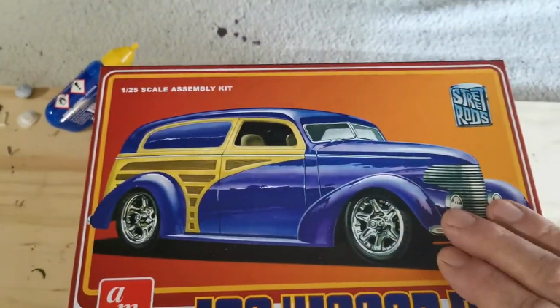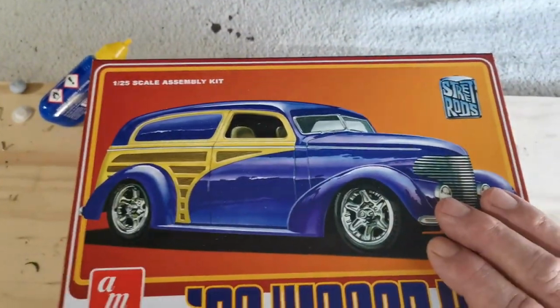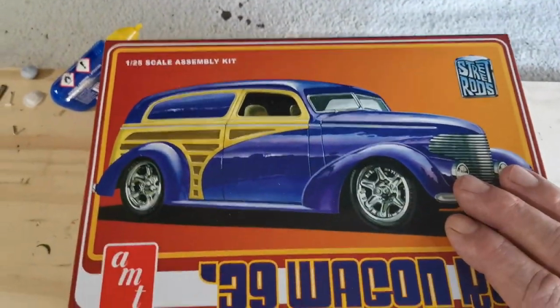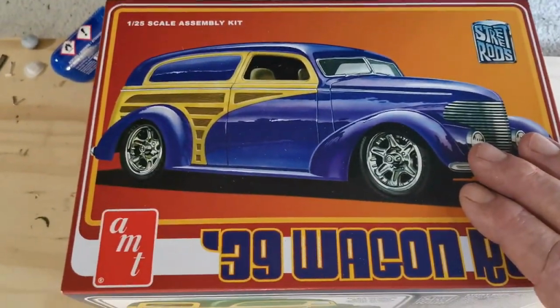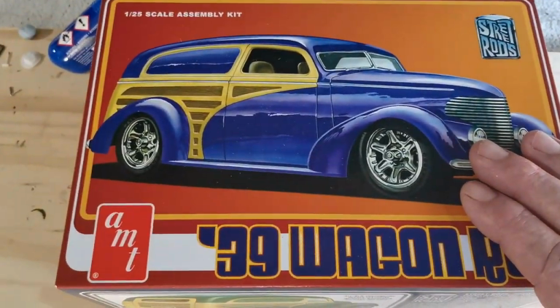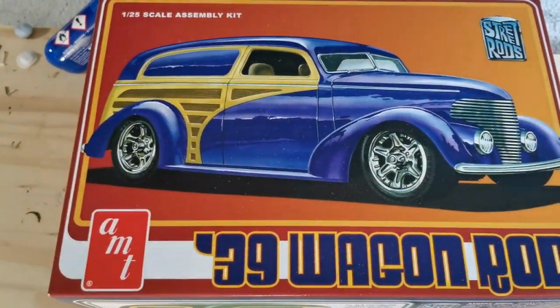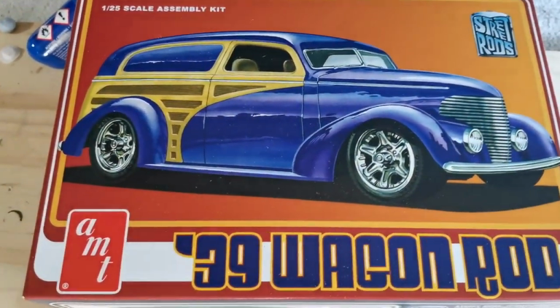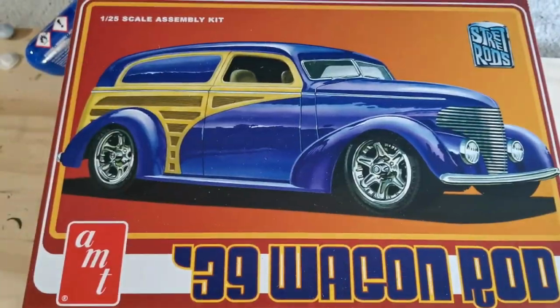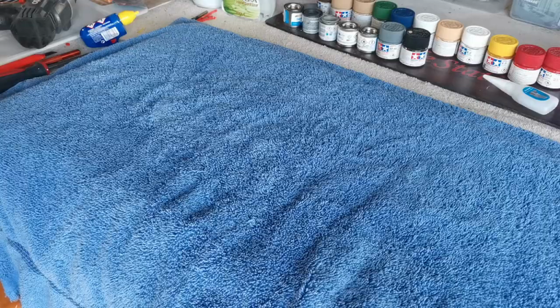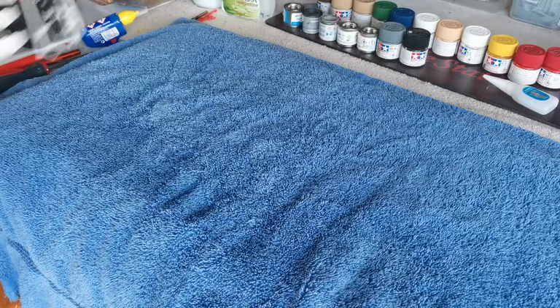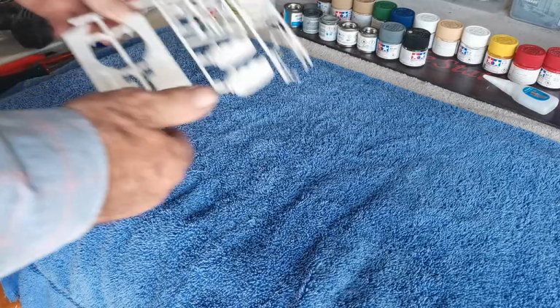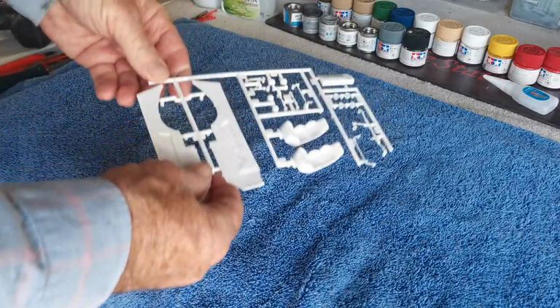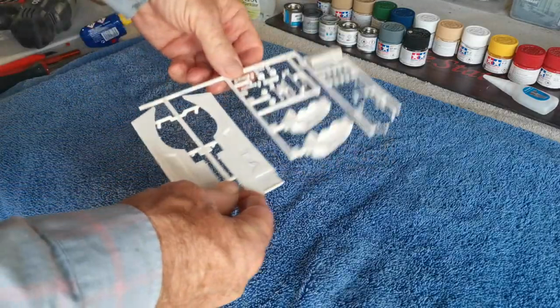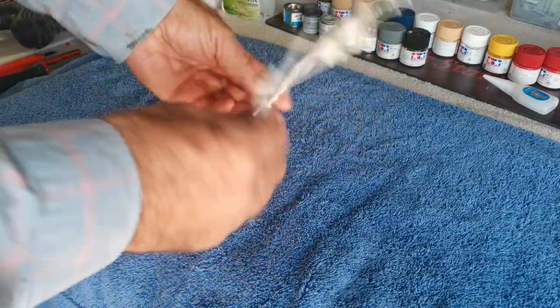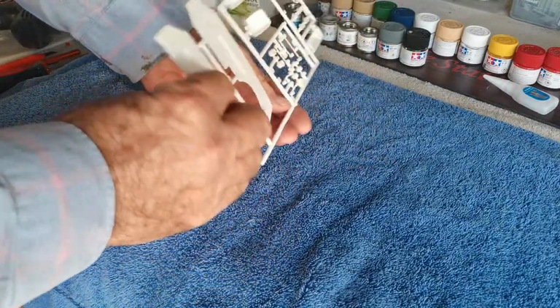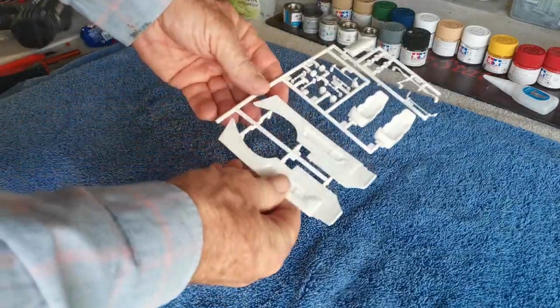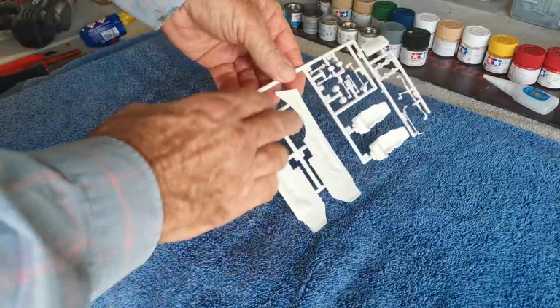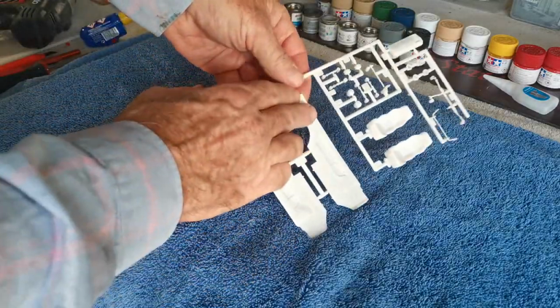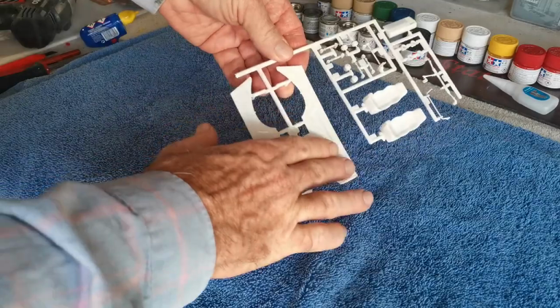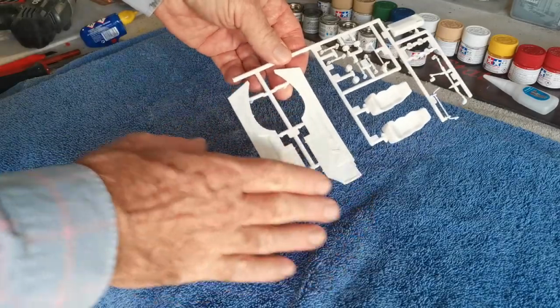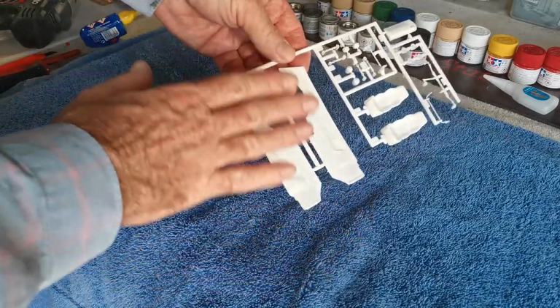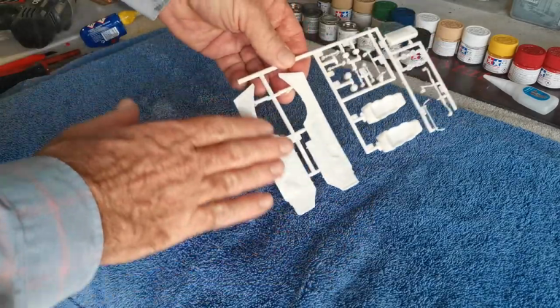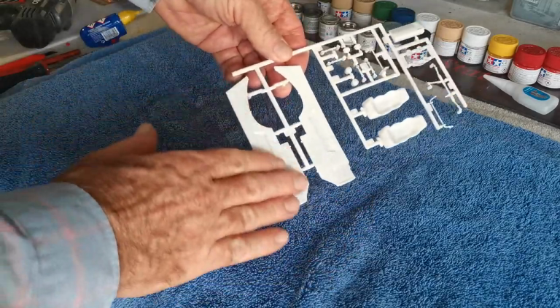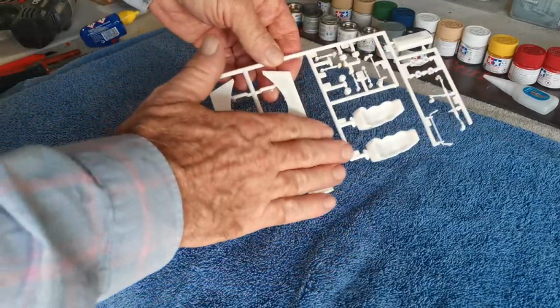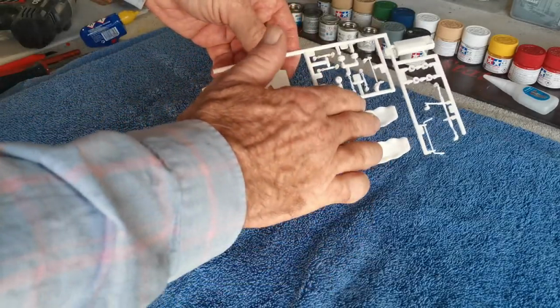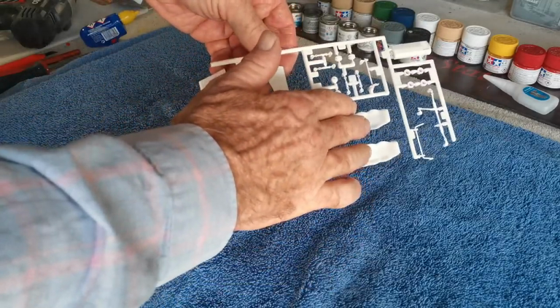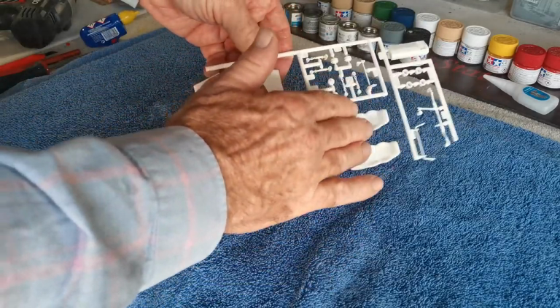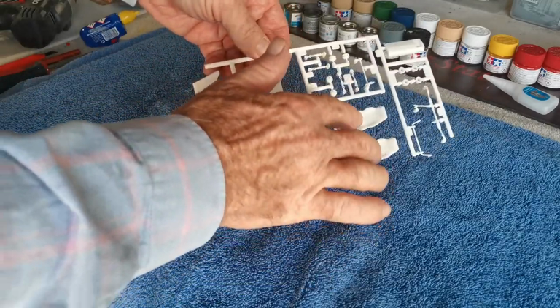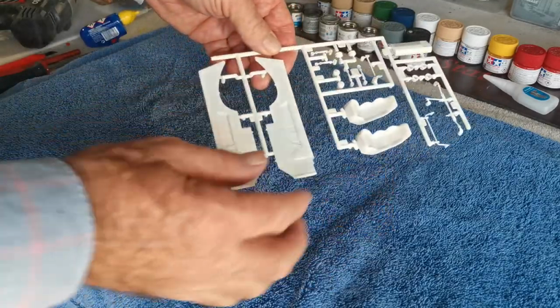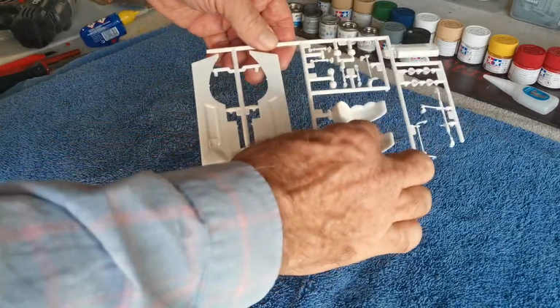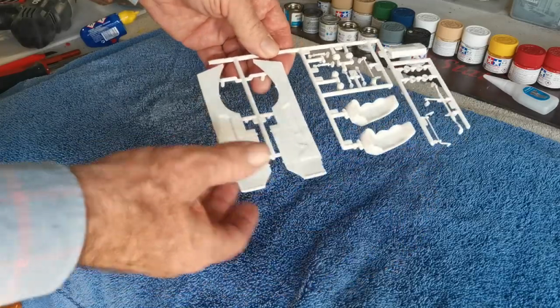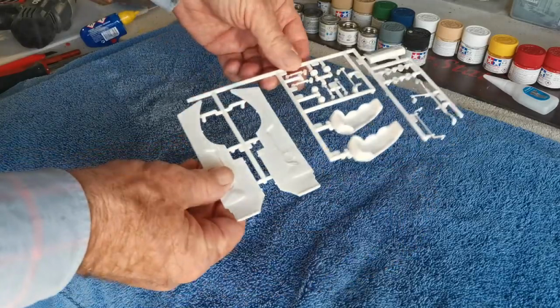Let's open up the box and have a look at what we get with this beautiful kit. We've got the interior door panels — they're going to look beautiful all sprayed up, with a contrast color to the seats. And the lovely bucket seats there.